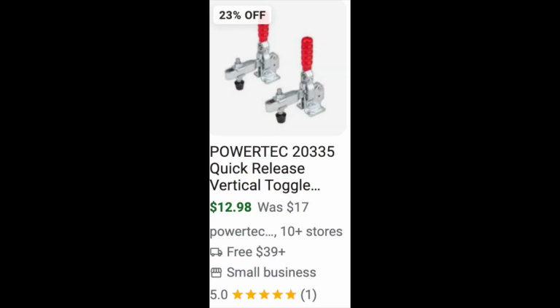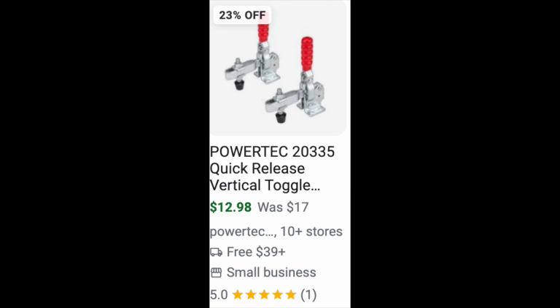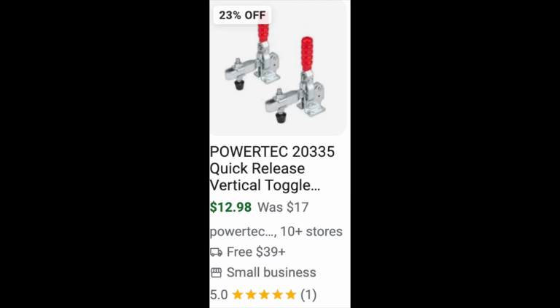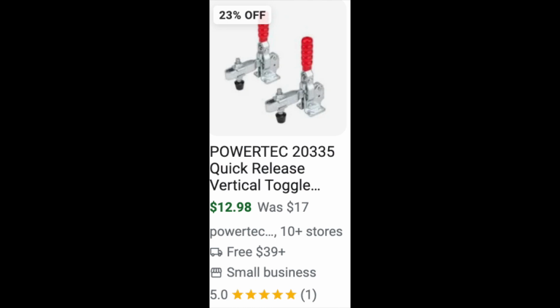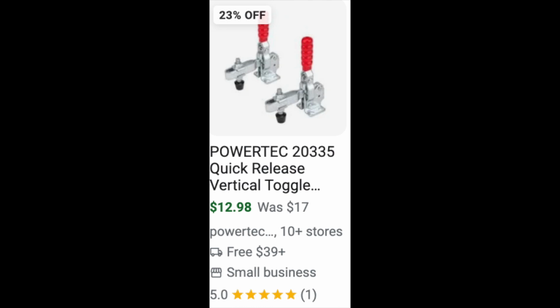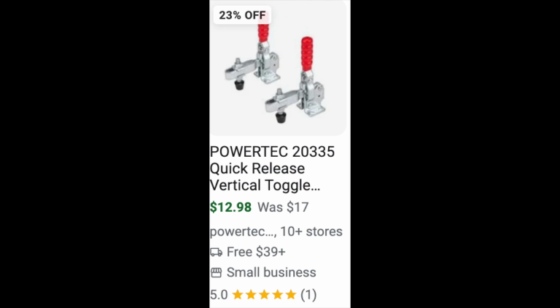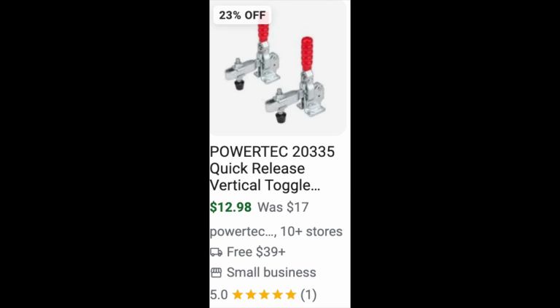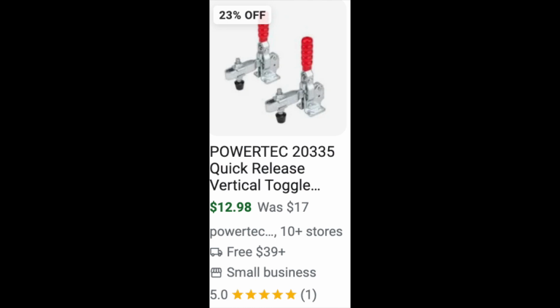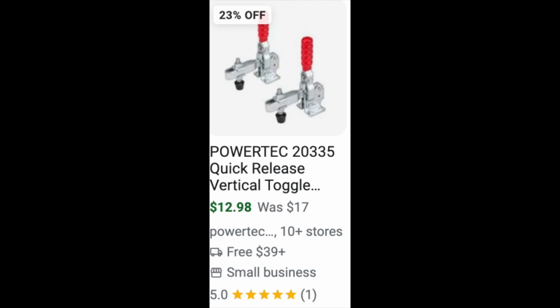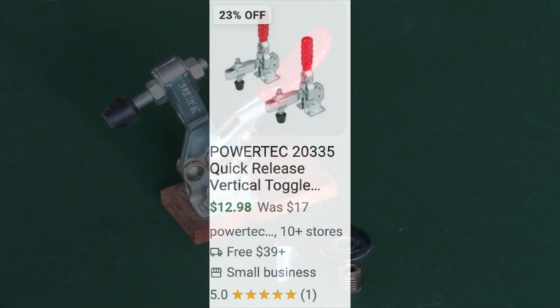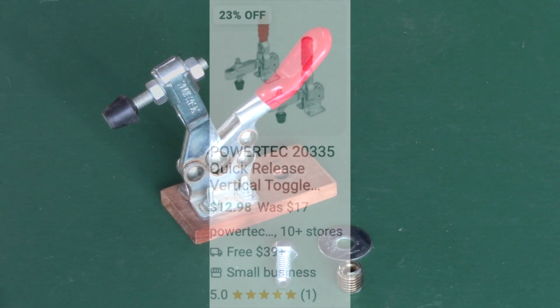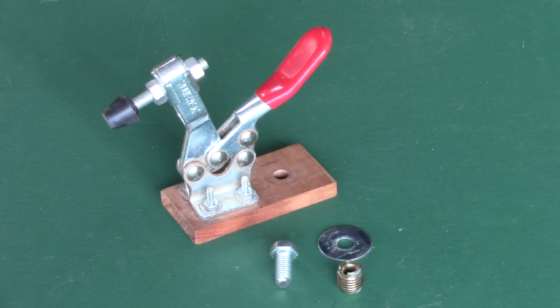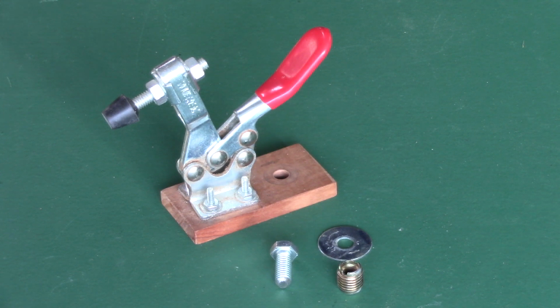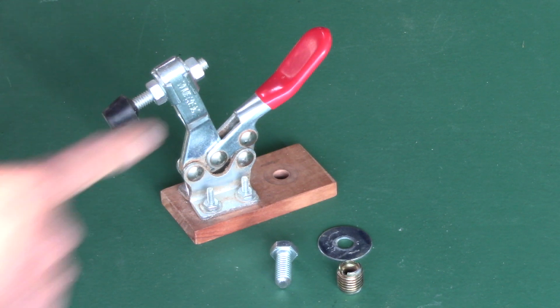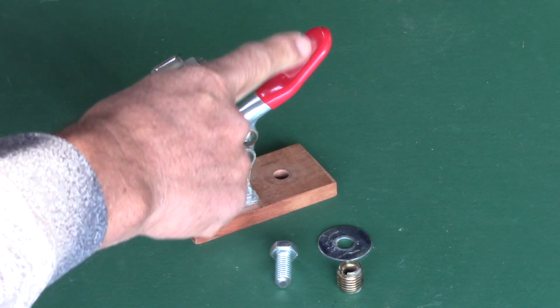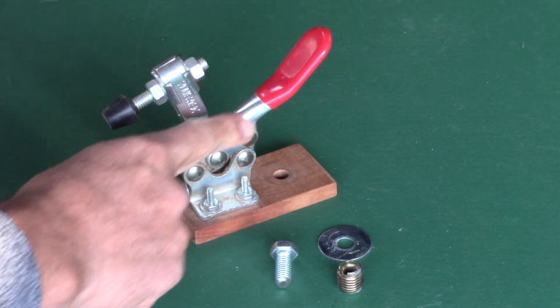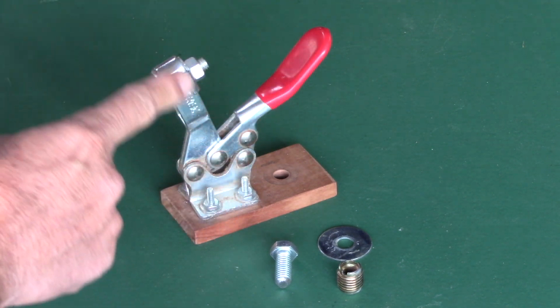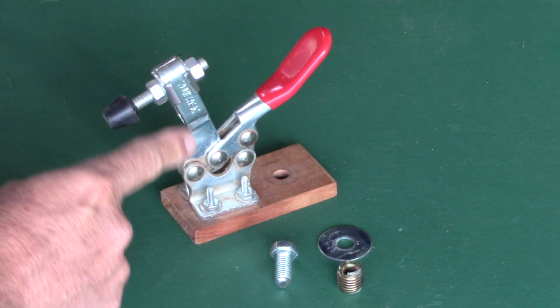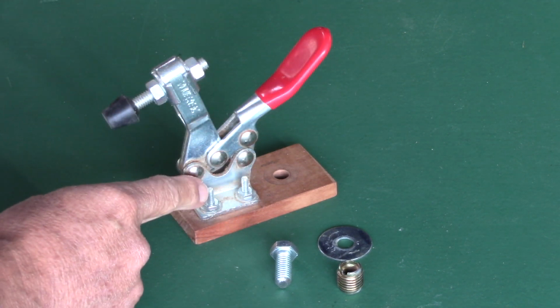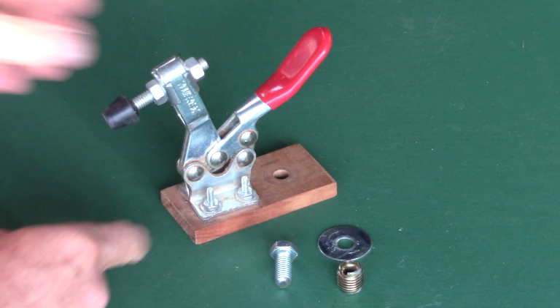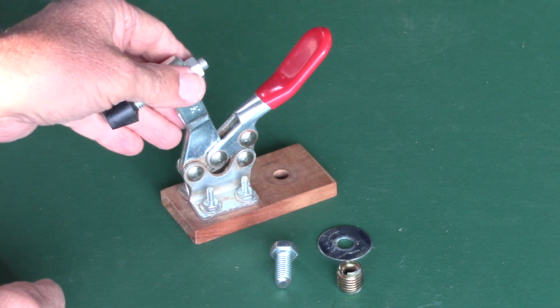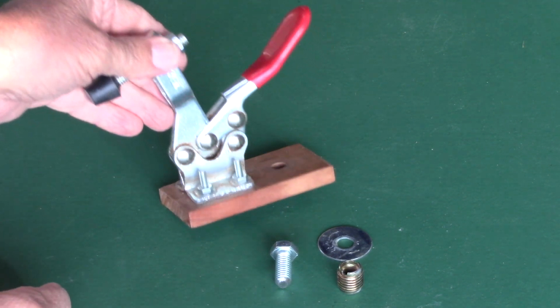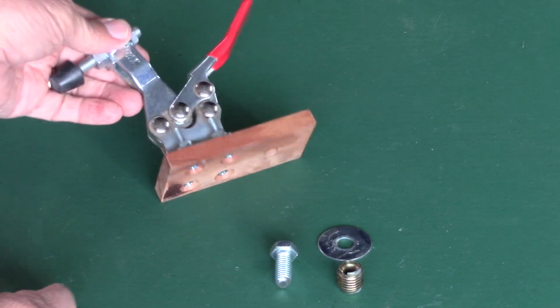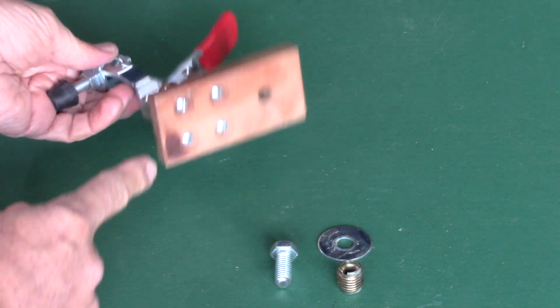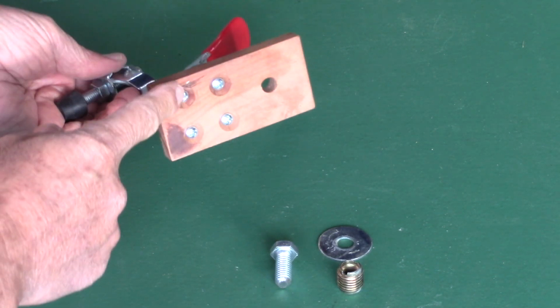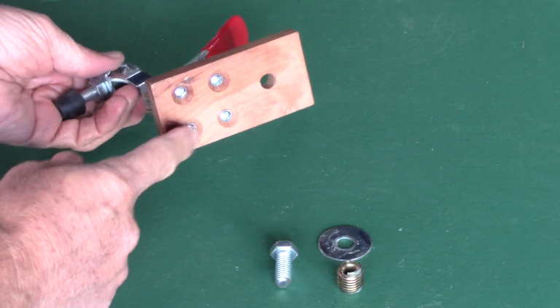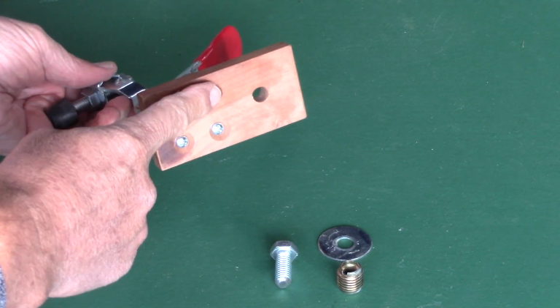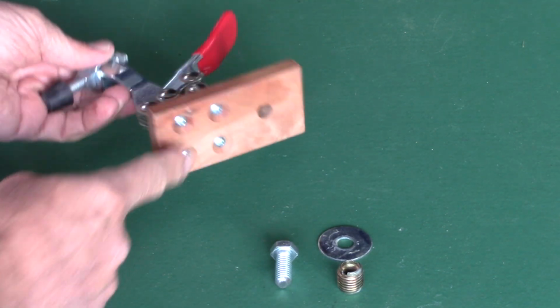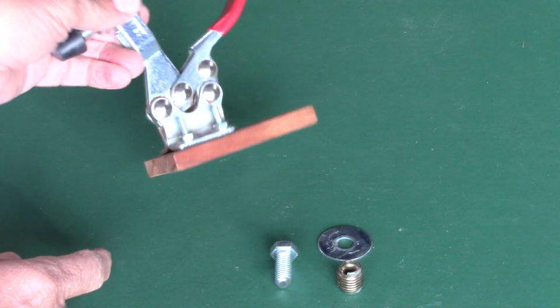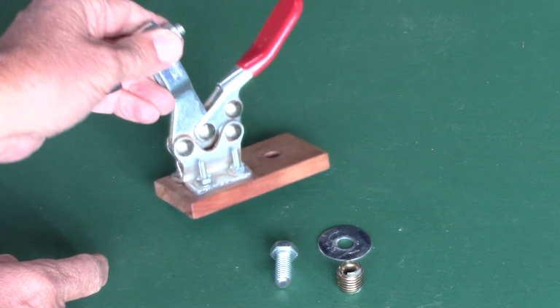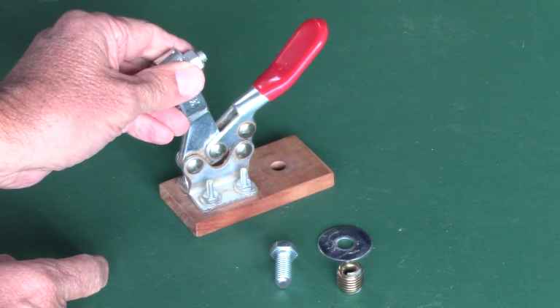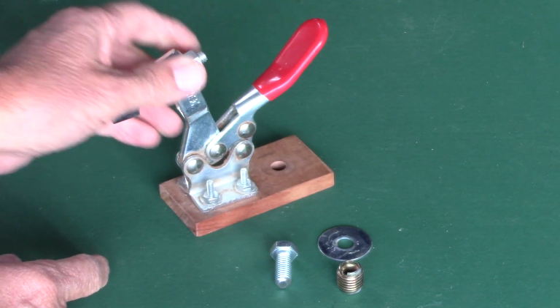I have a couple of these quick-release vertical toggles and I want to show you what can be done with them. All you need is the vertical toggle, and I attached it to a small piece of wood with four little bolts and nuts.